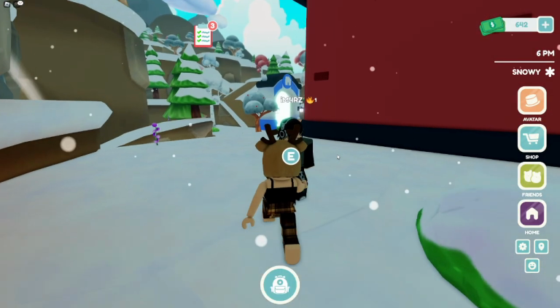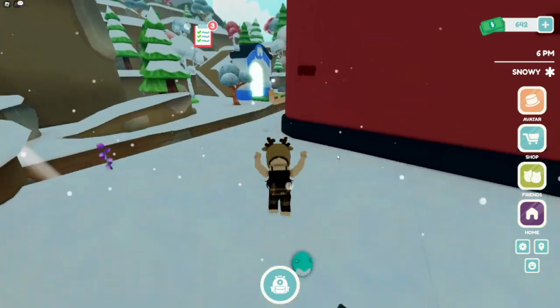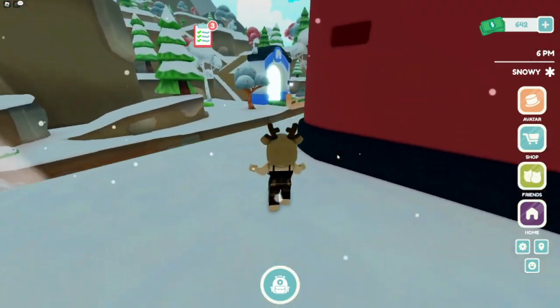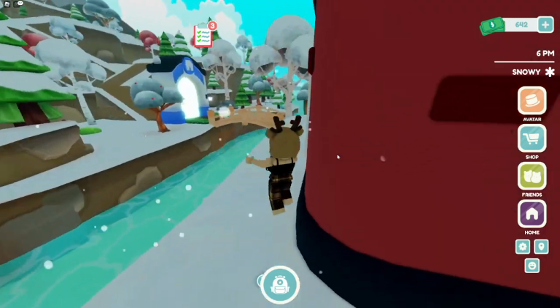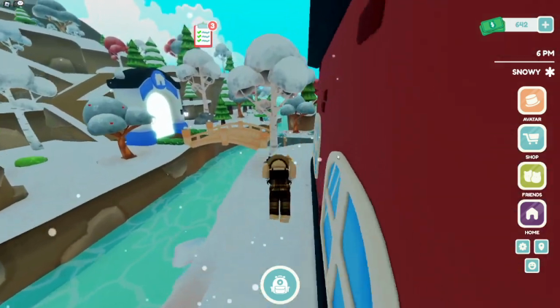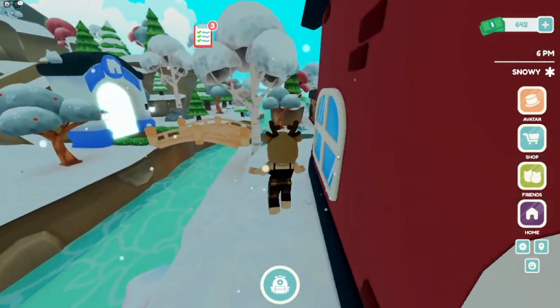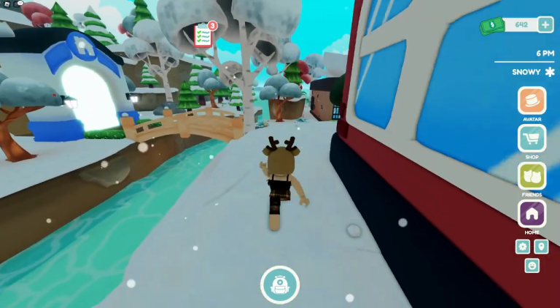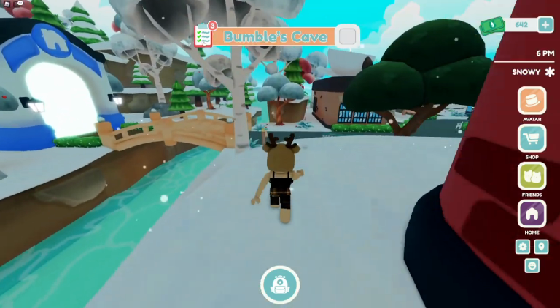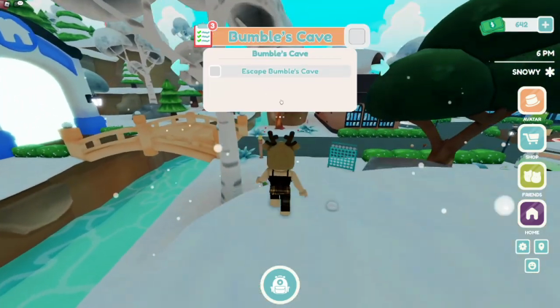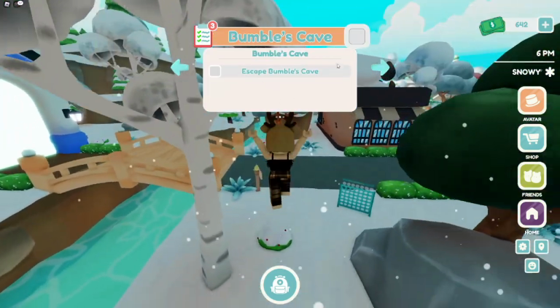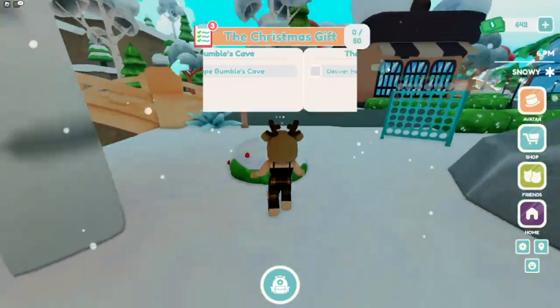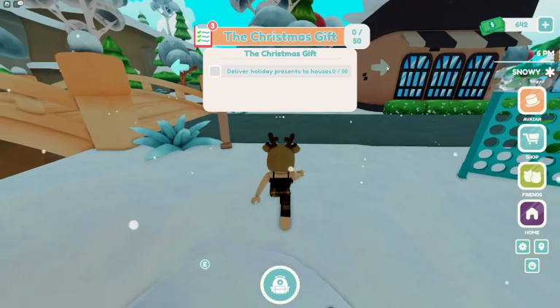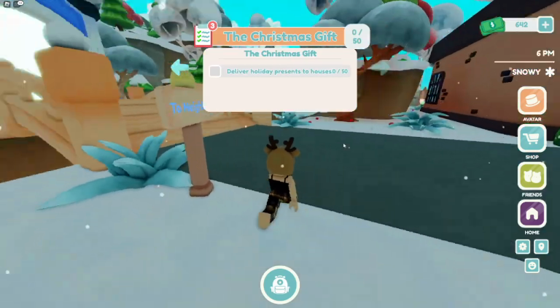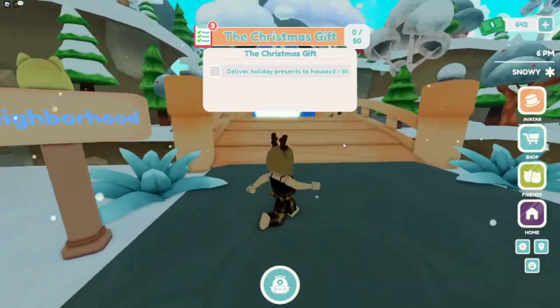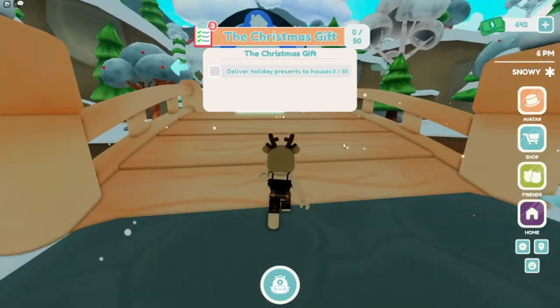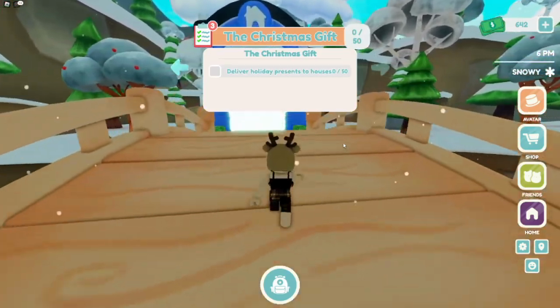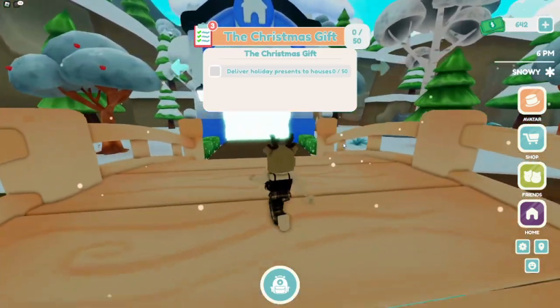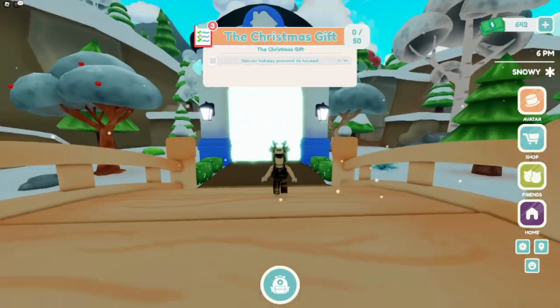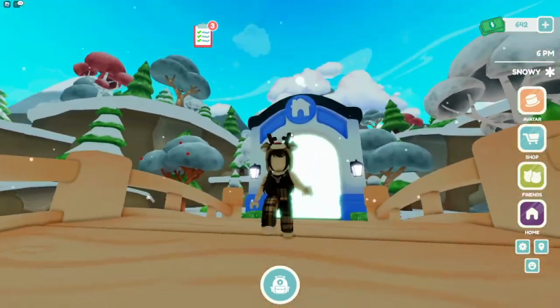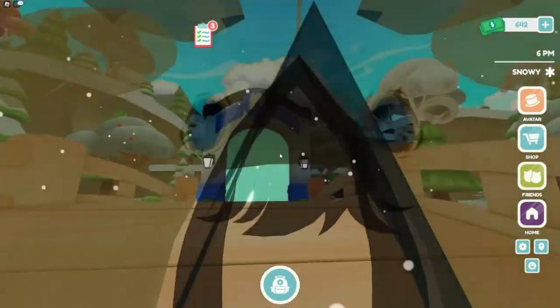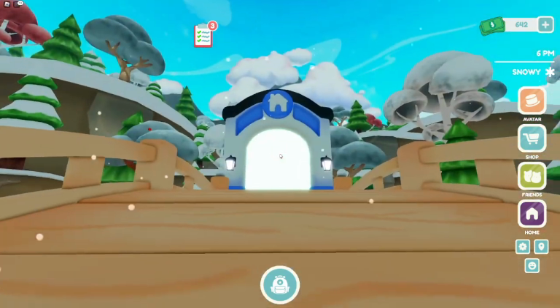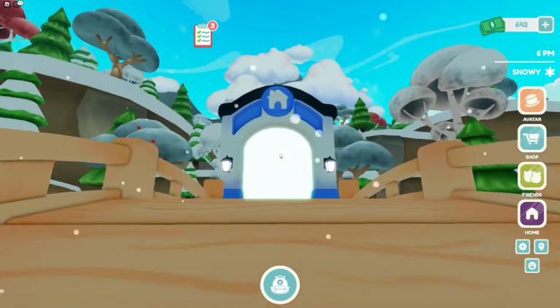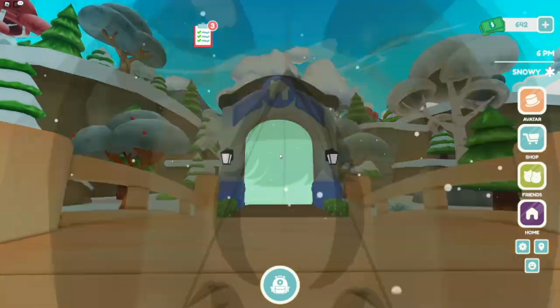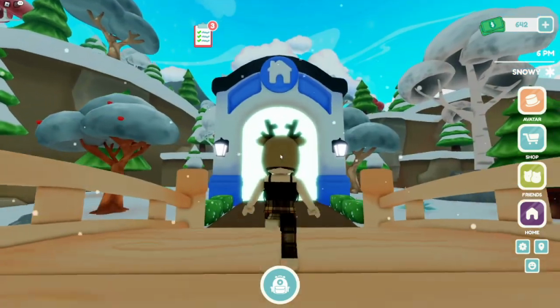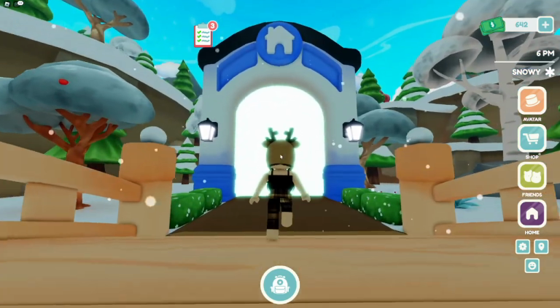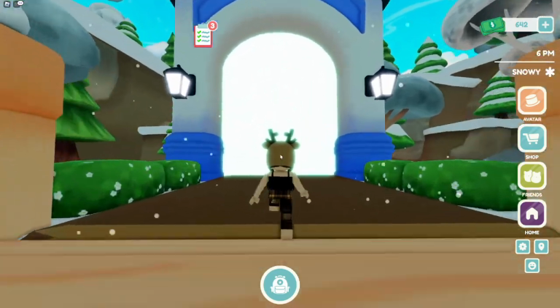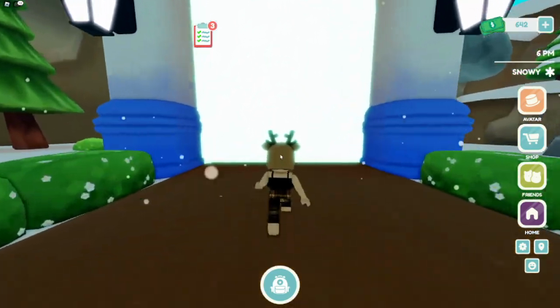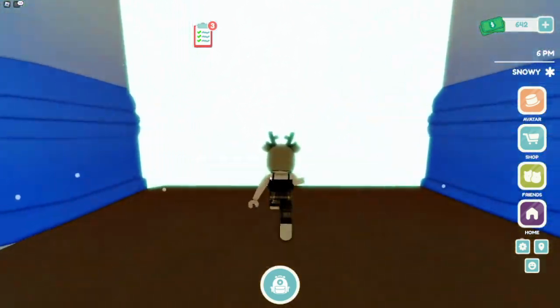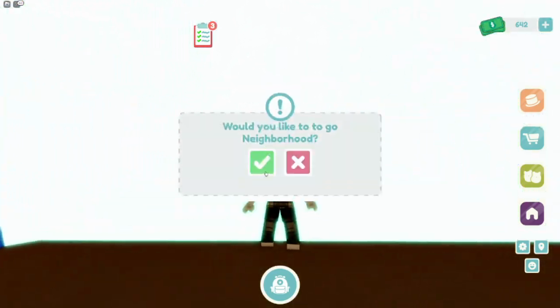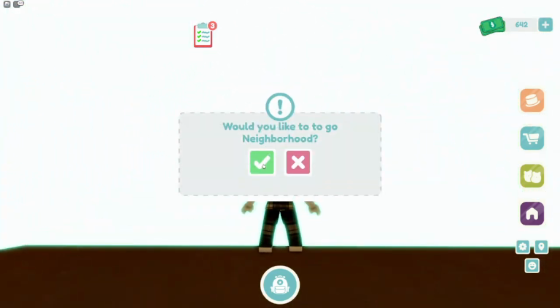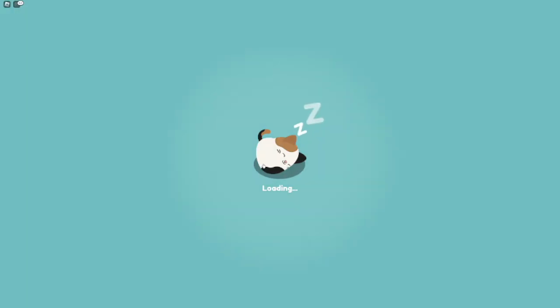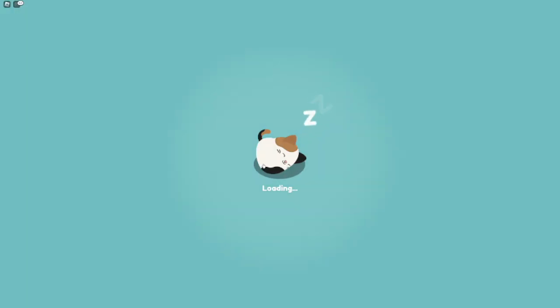Now let's go to the neighborhood and I'll show you how to deliver these presents too, since I kind of had troubles with that. Go over to the blue area where the house is — this takes you to the neighborhood — and then you just press the check mark.